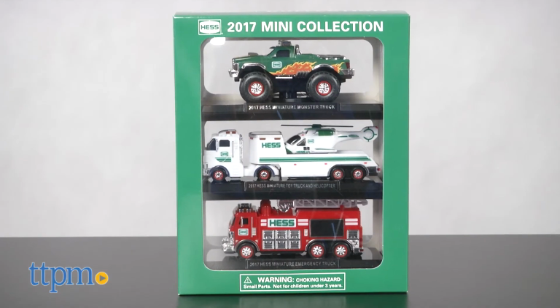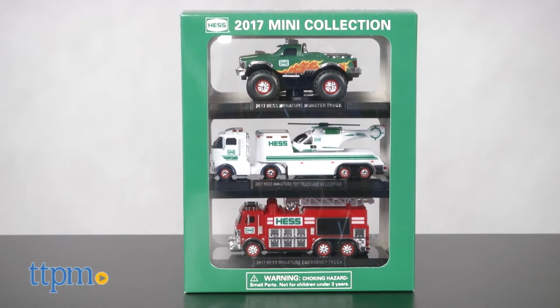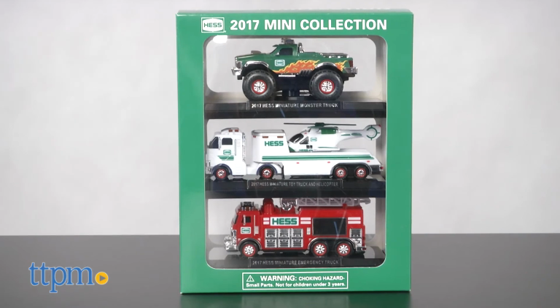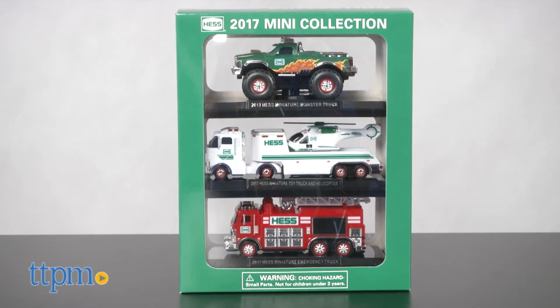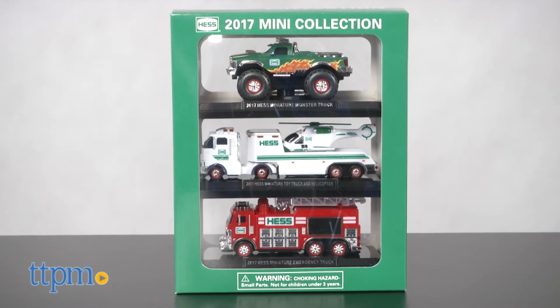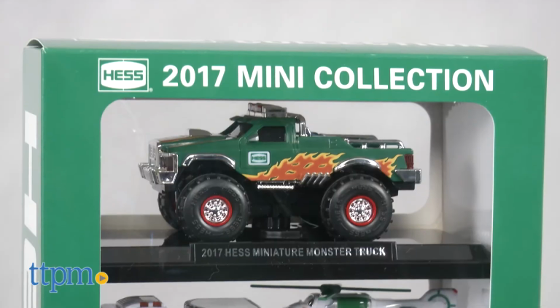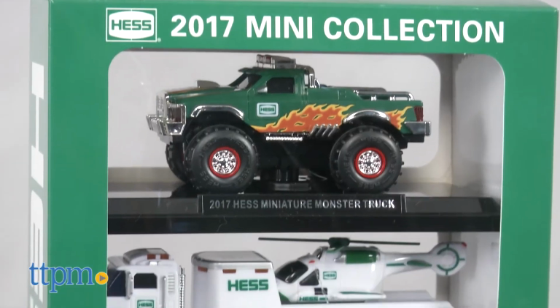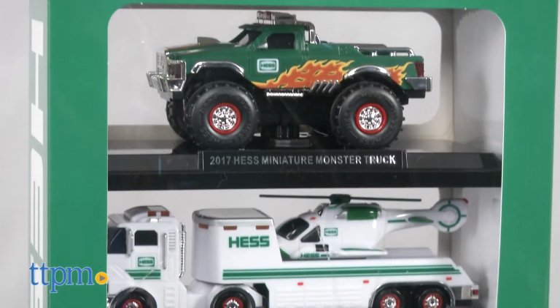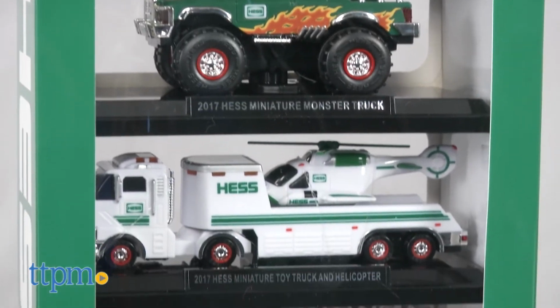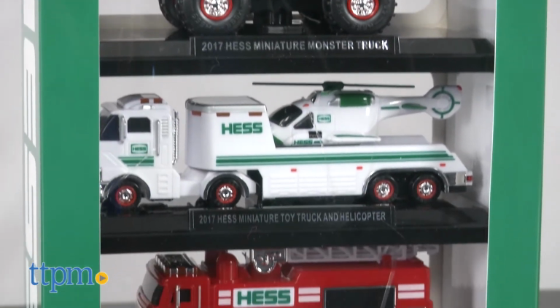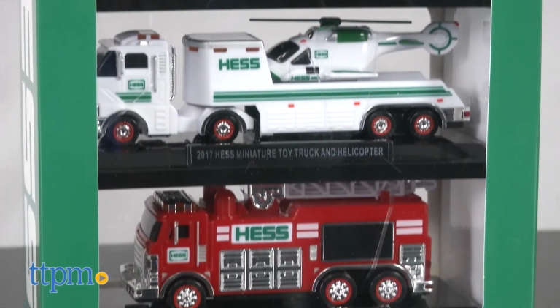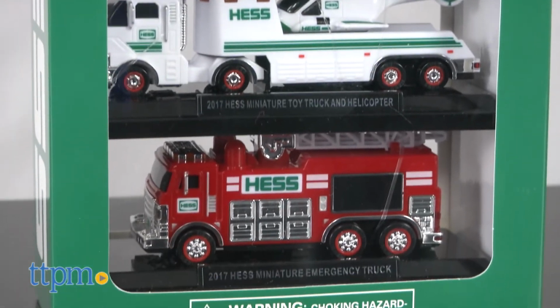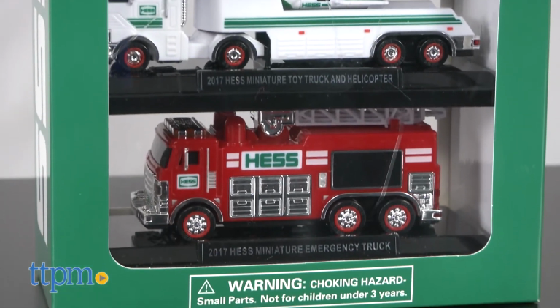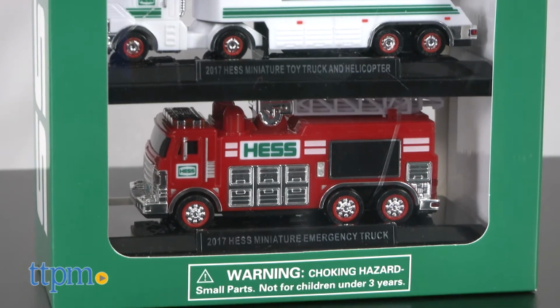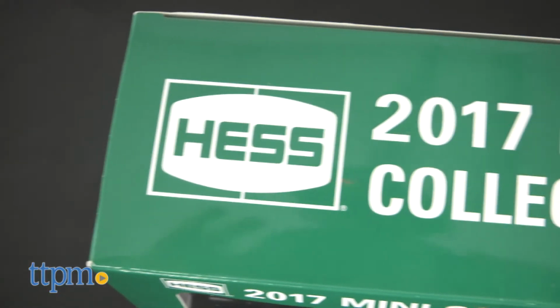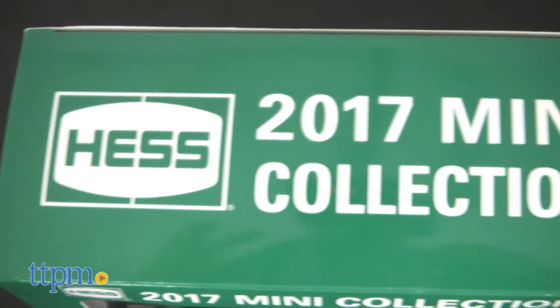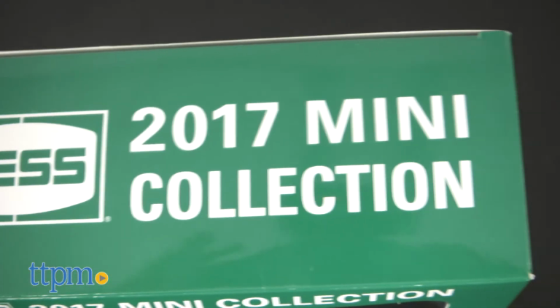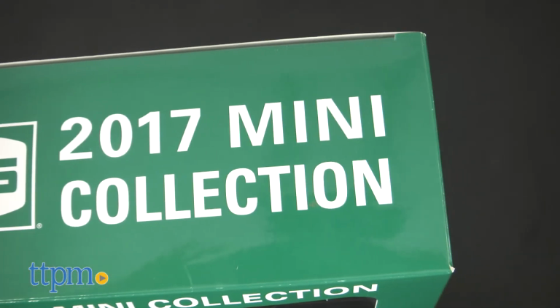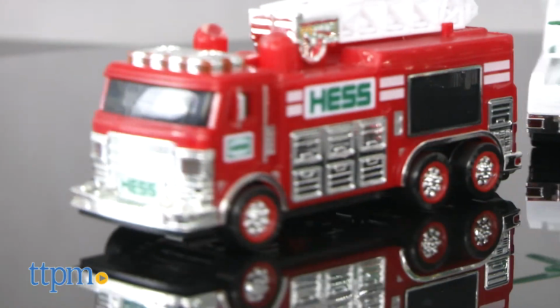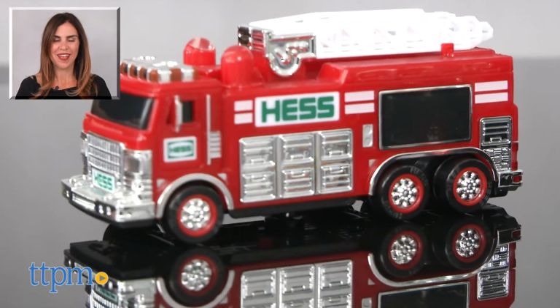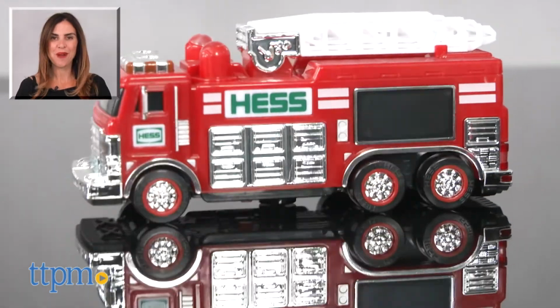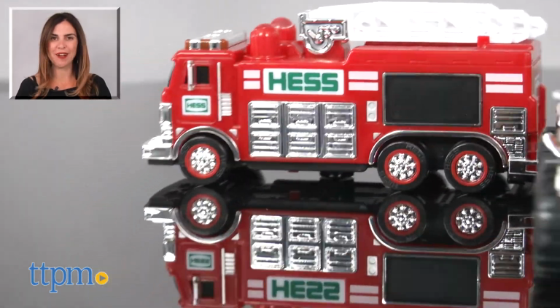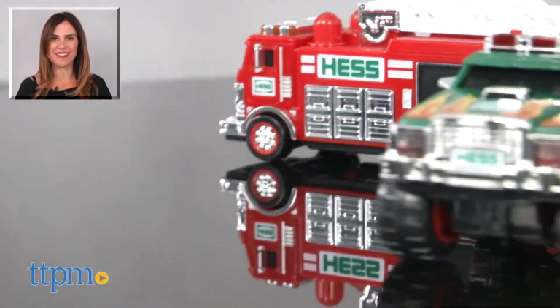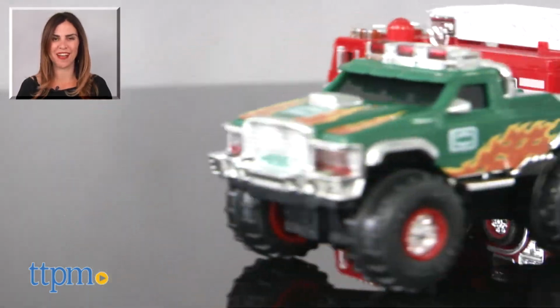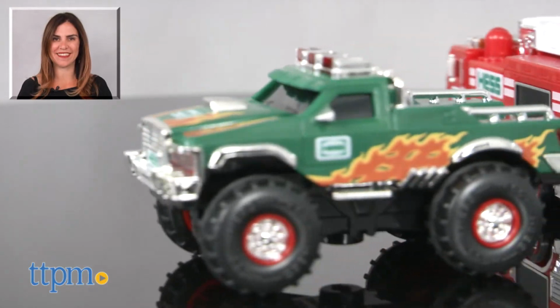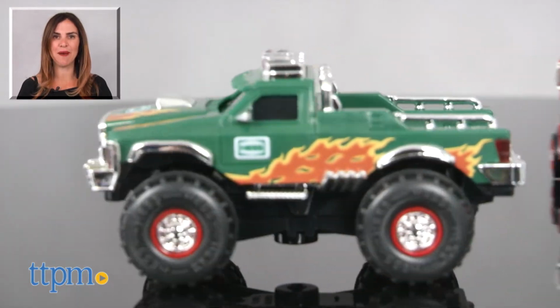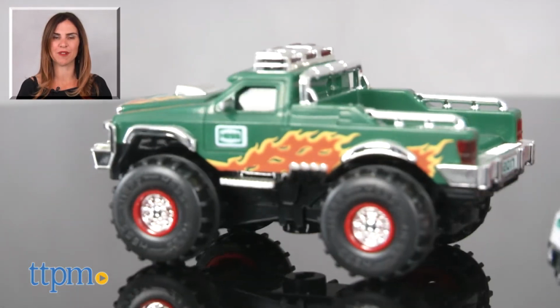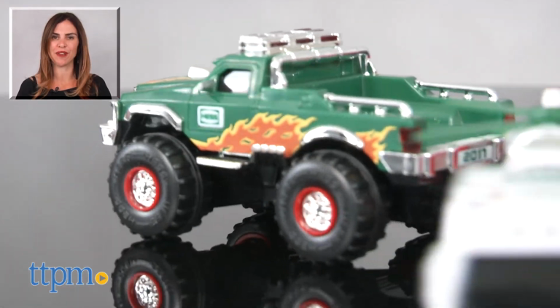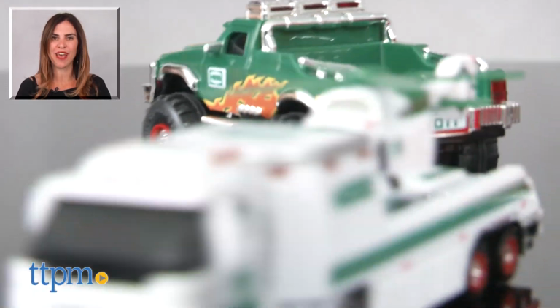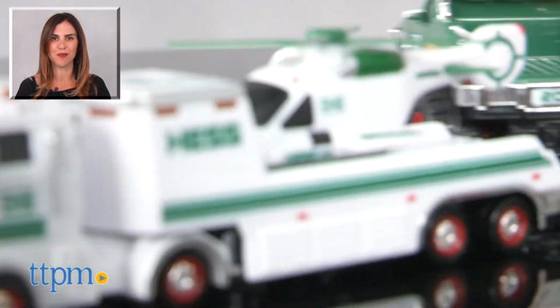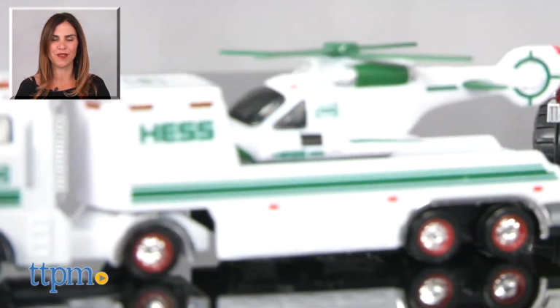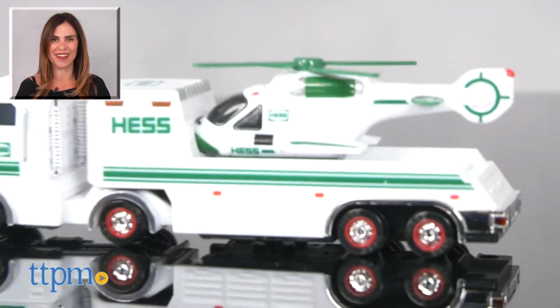Packaged in its signature green and white window box, this is a great set for adult collectors, and also offers kids ages four and up a great start to a collection of their own. For where to buy and current prices, find us at TTPM and subscribe to our YouTube channels for more reviews every day.